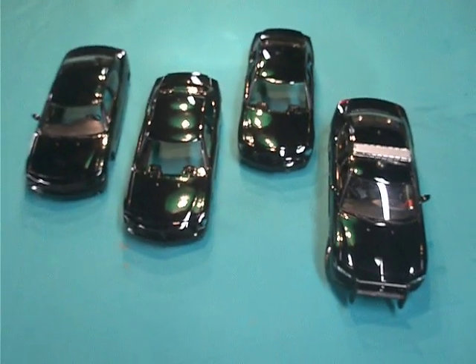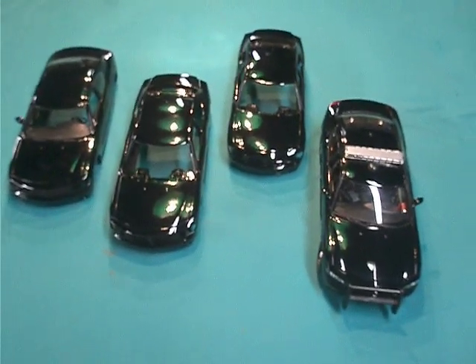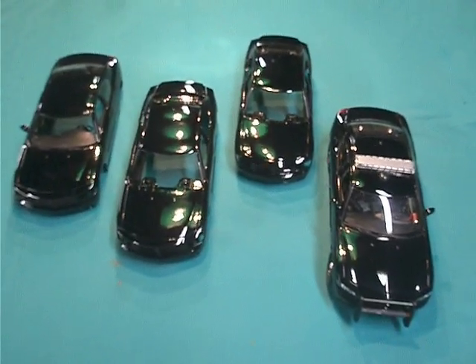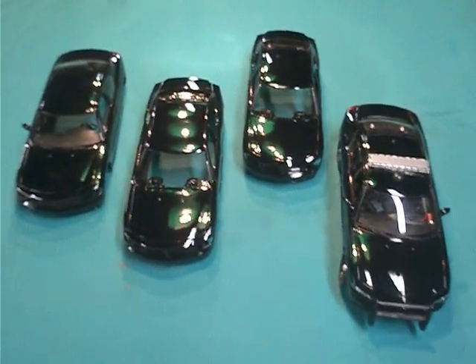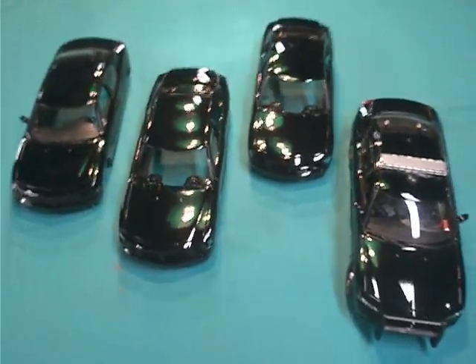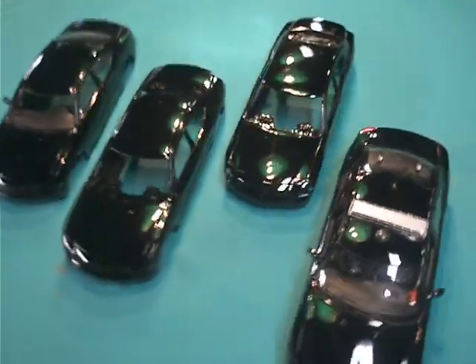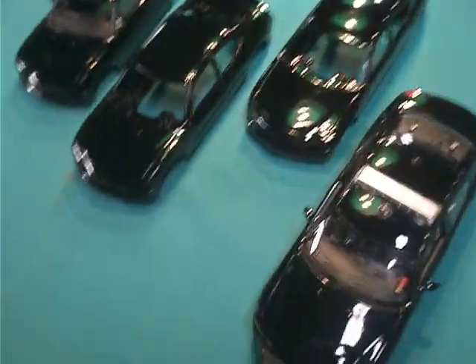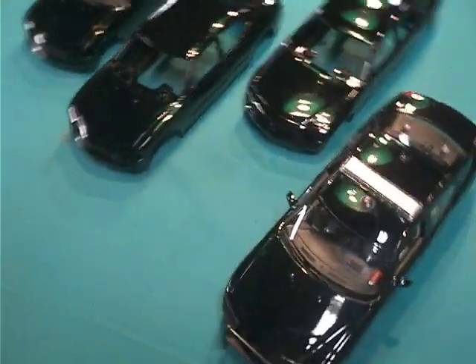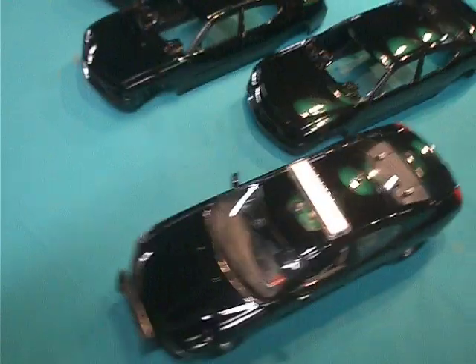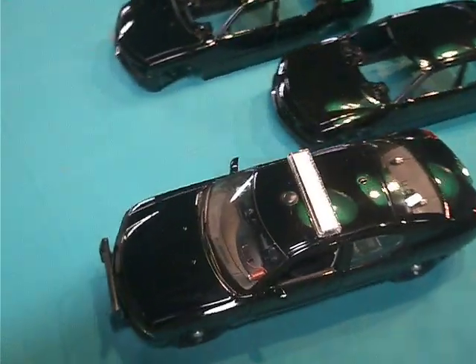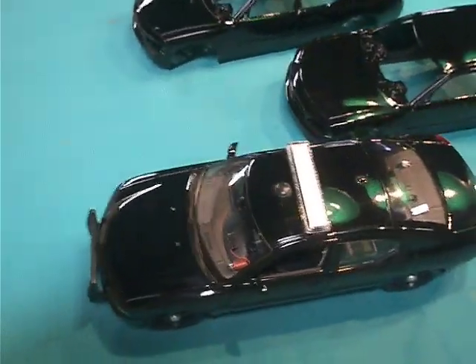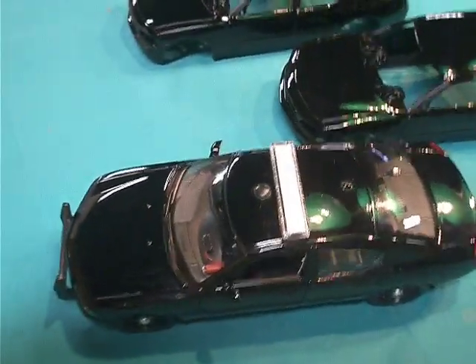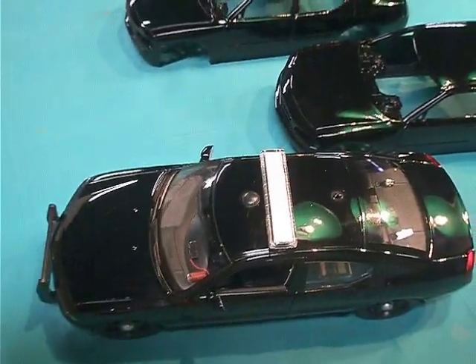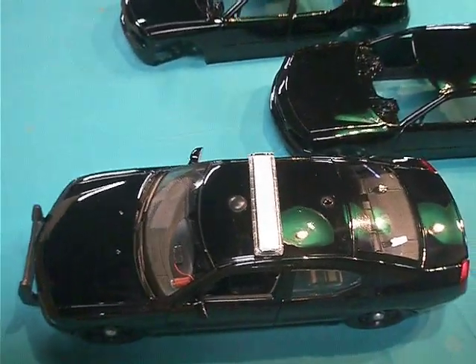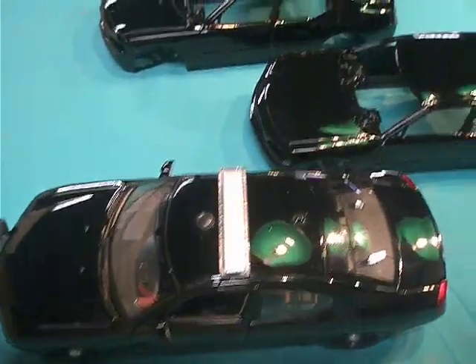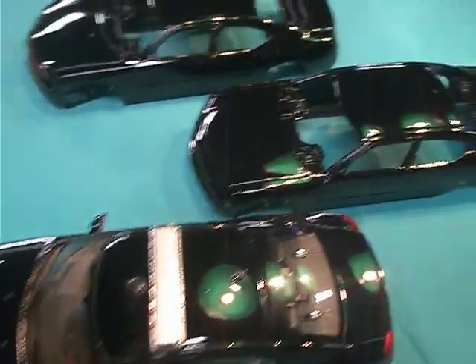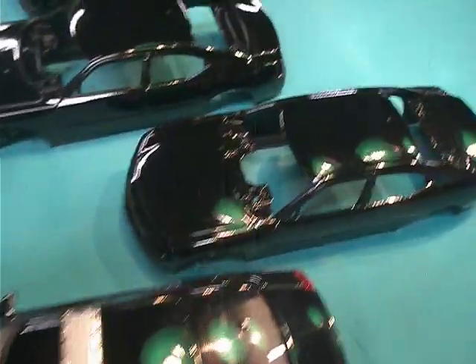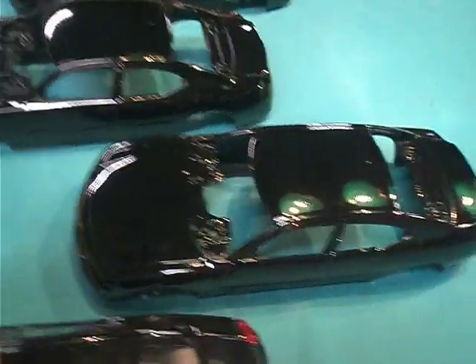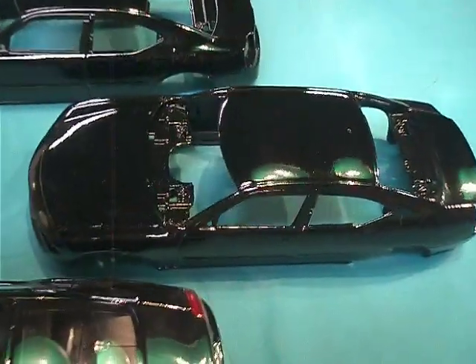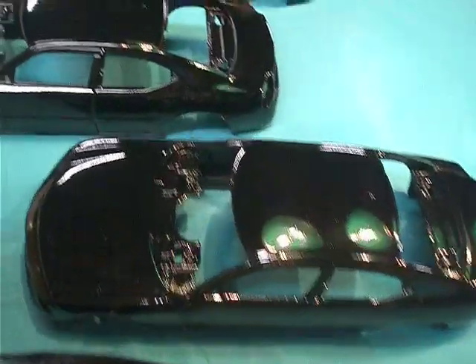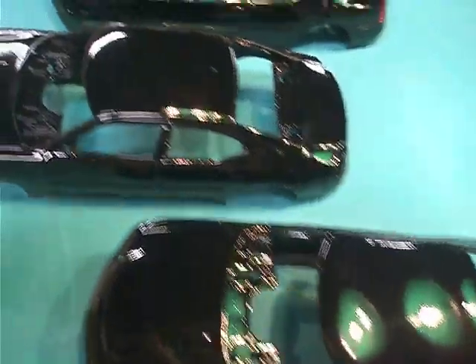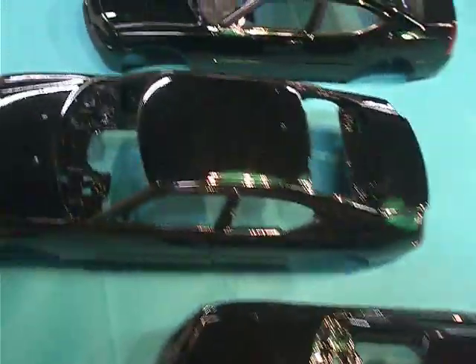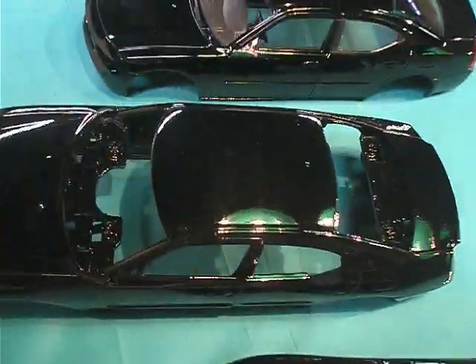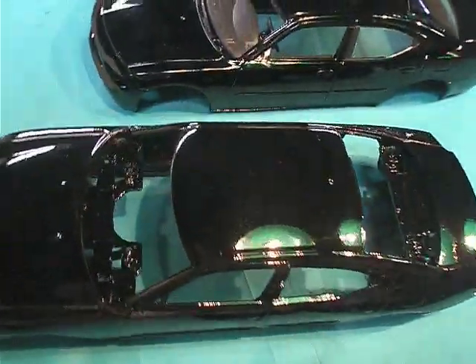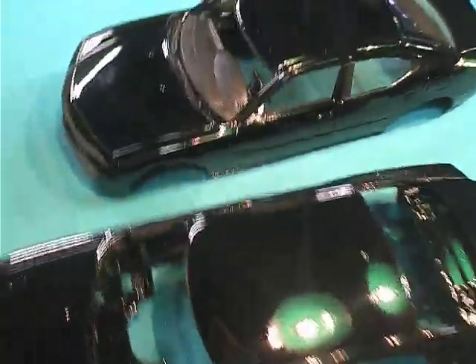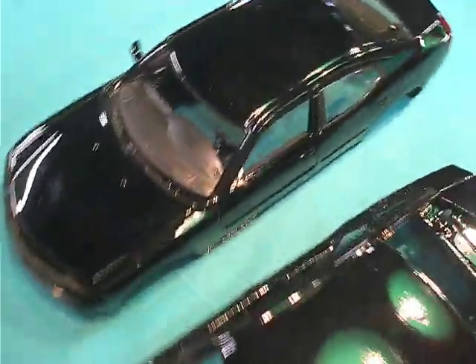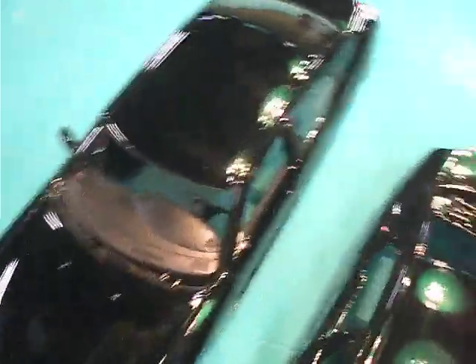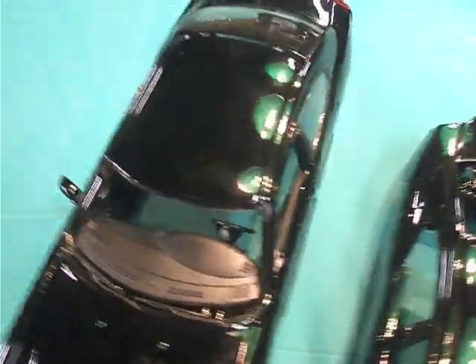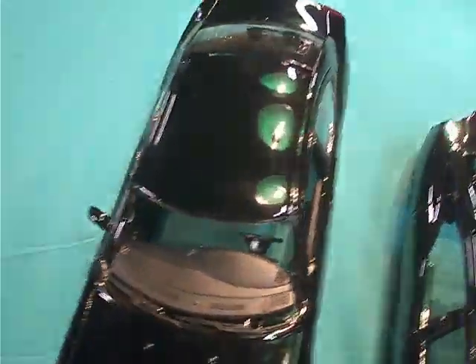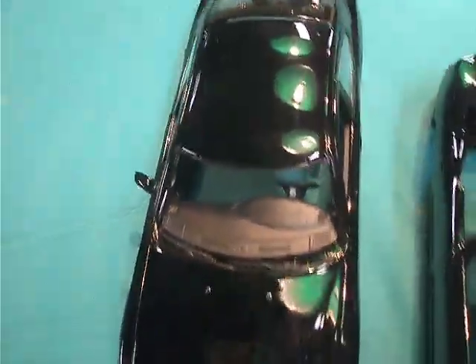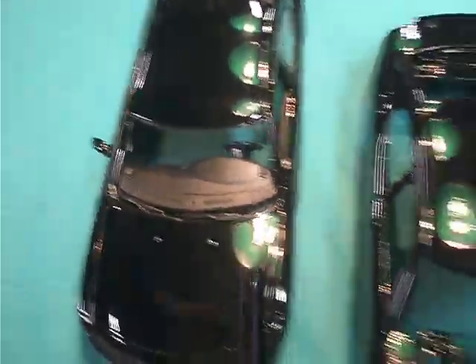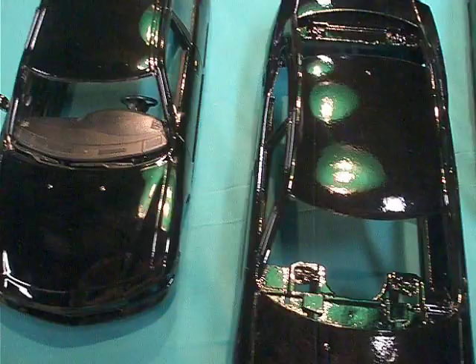I just want to show the paint job on these chargers. I like how shiny those are. Beautiful paint job. All the holes are filled. So these are all slick top black chargers.